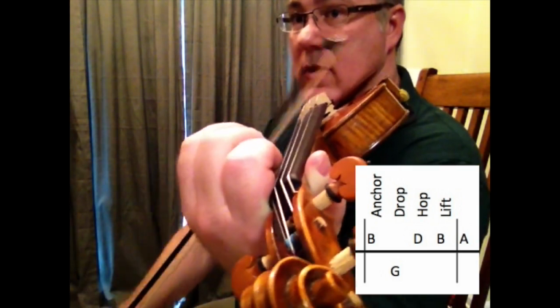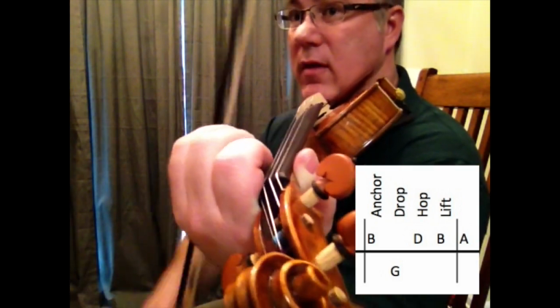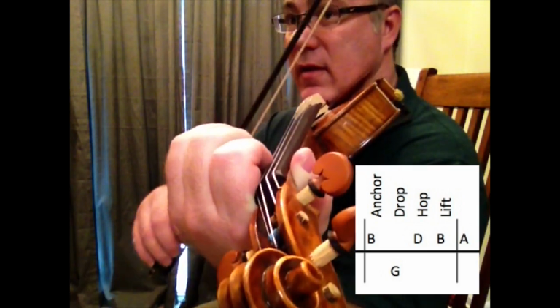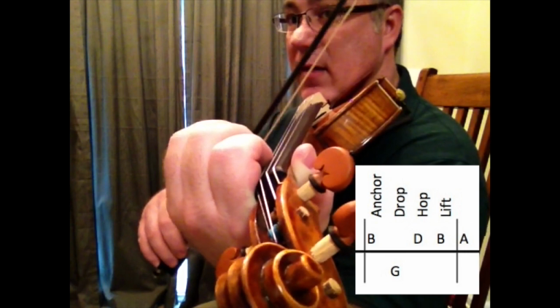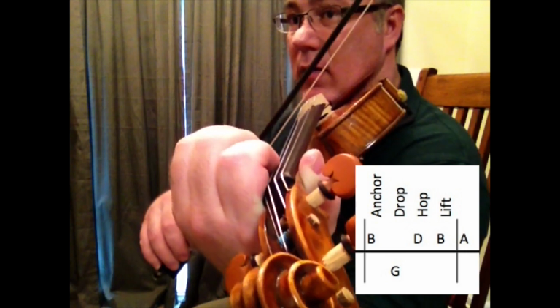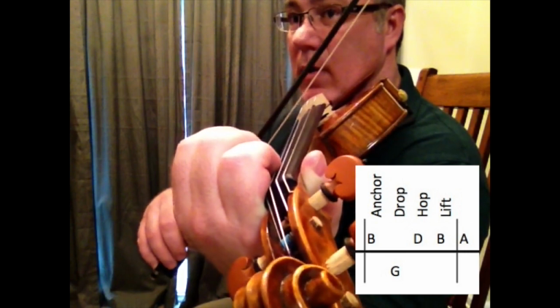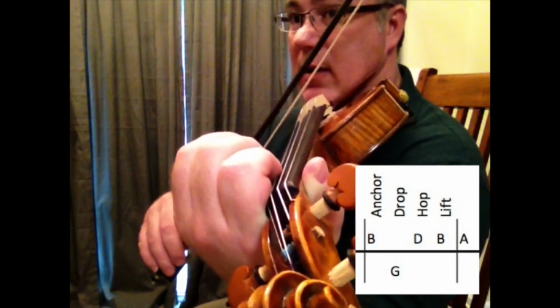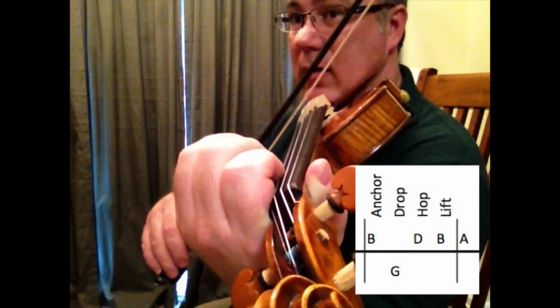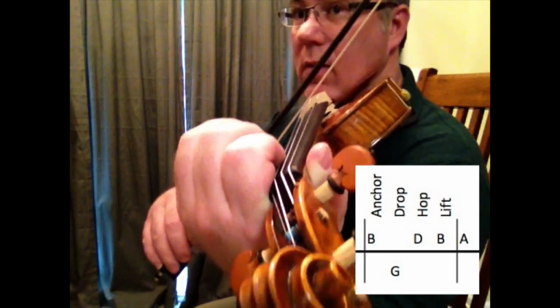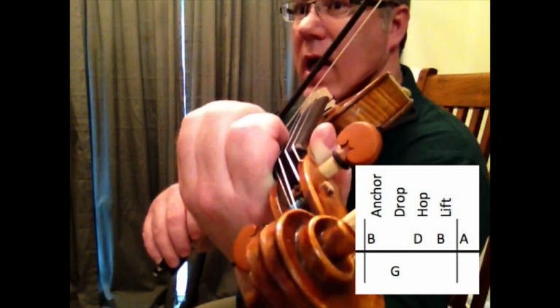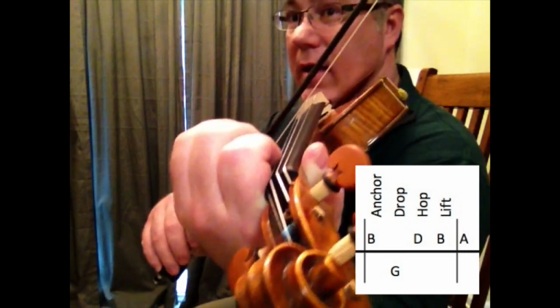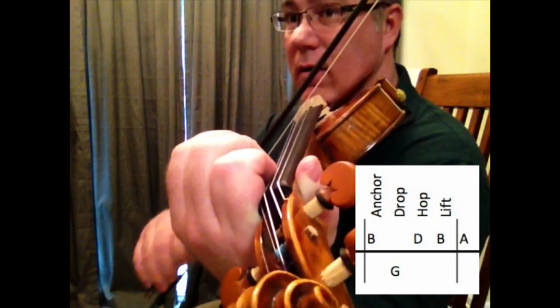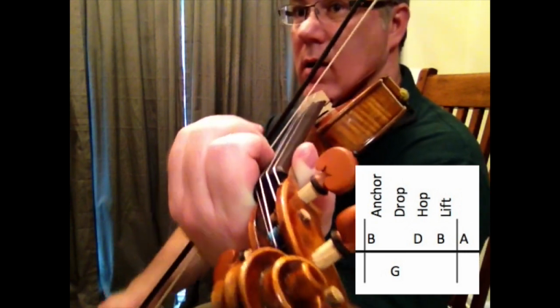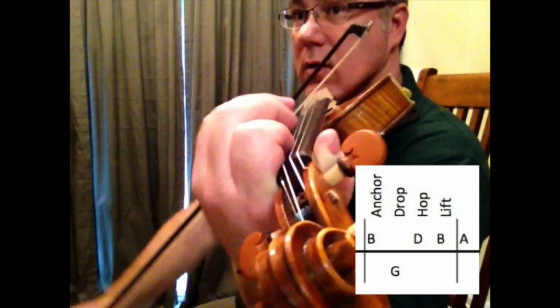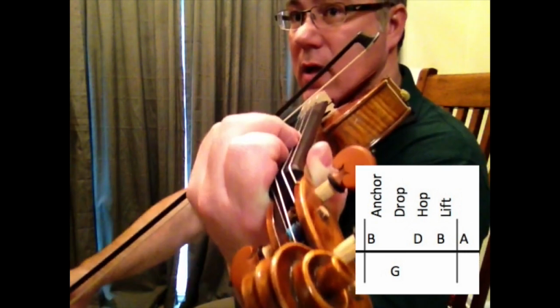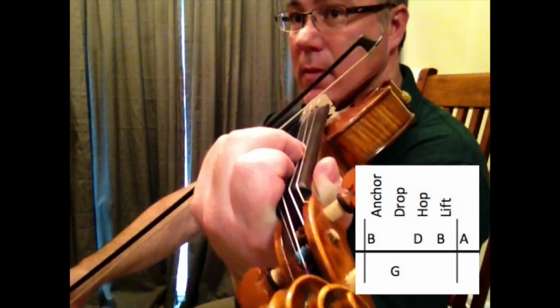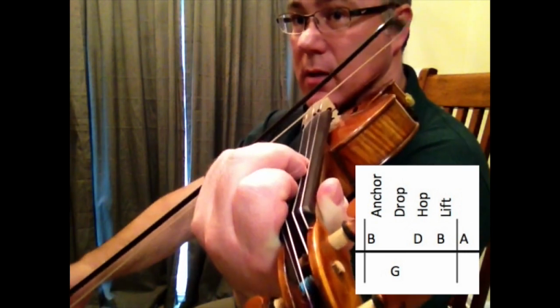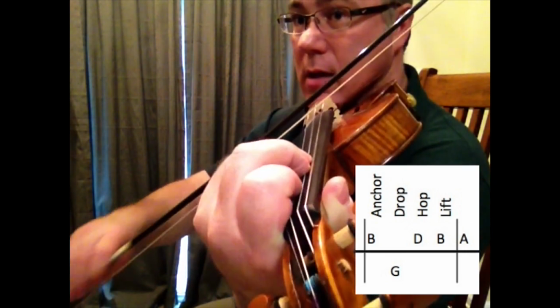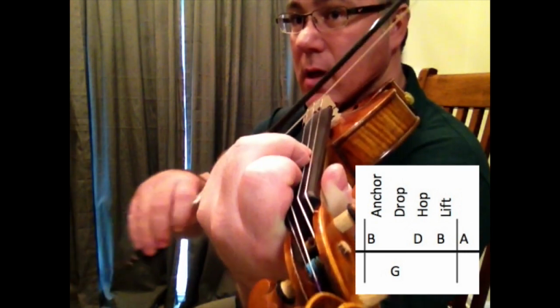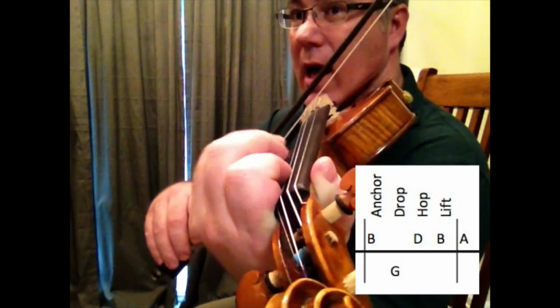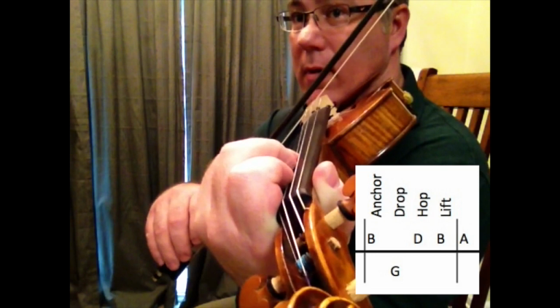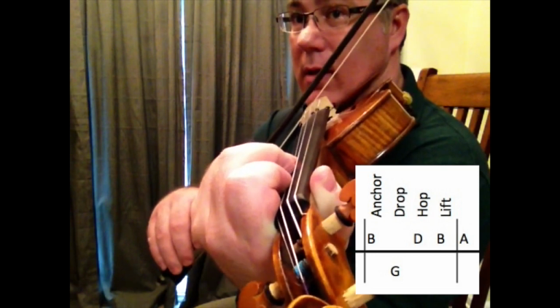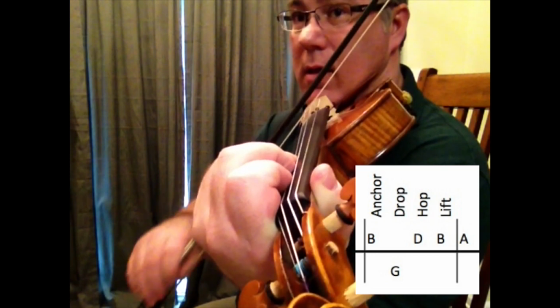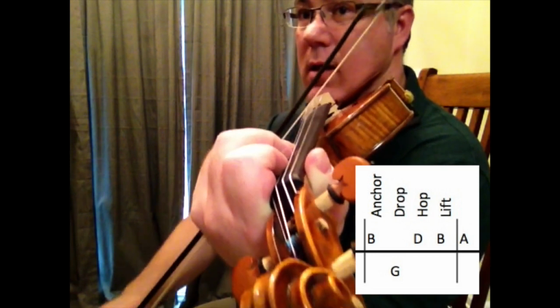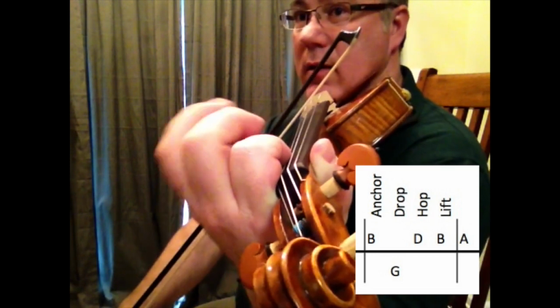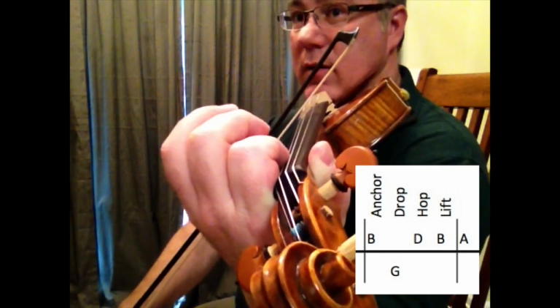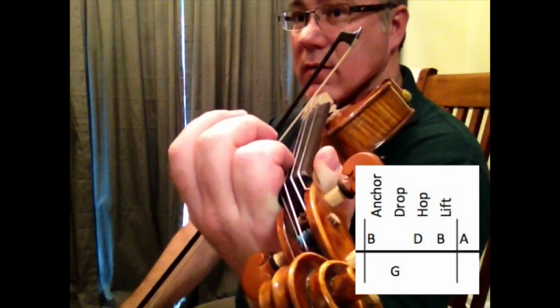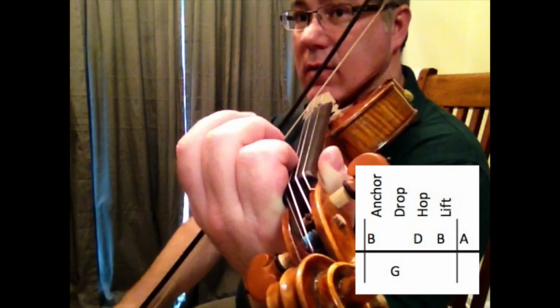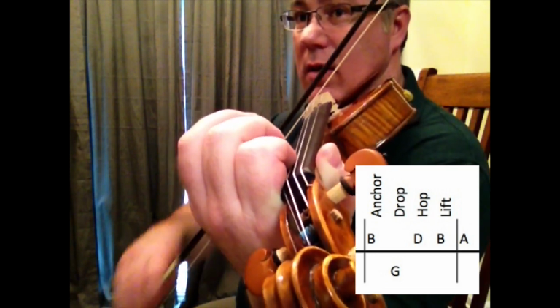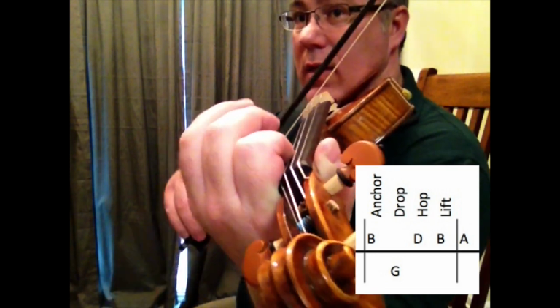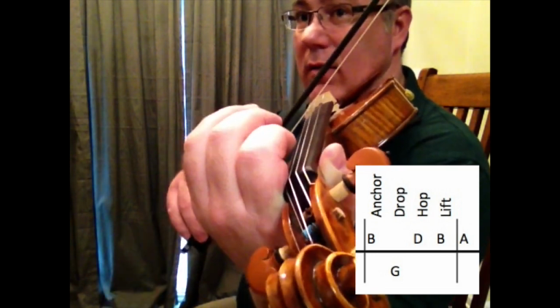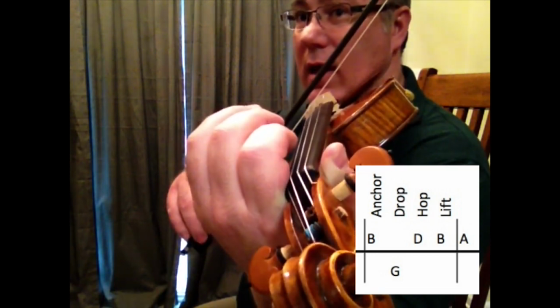Let's try that together. Ready, go. Anchor, drop, hop, lift it off, bend to the A.